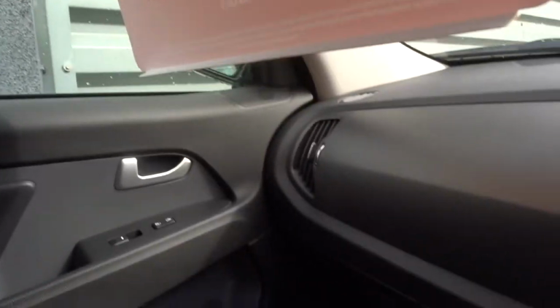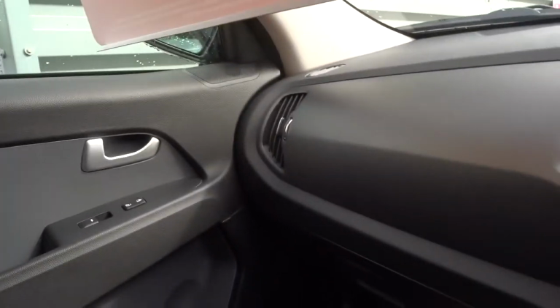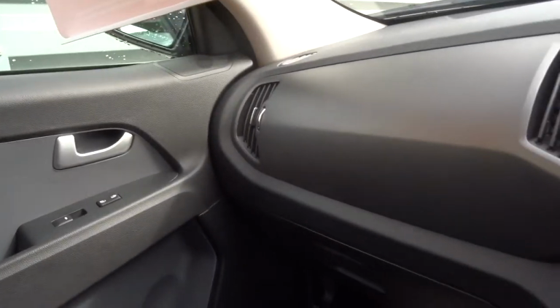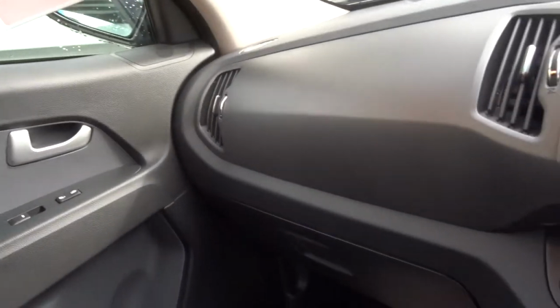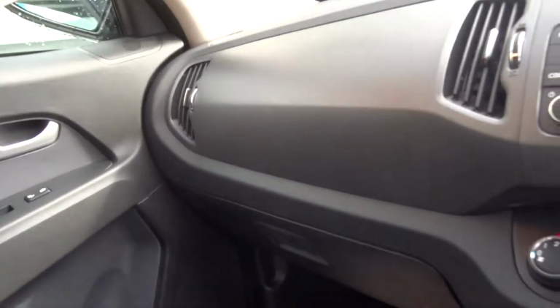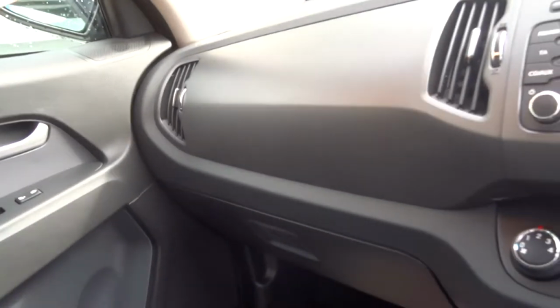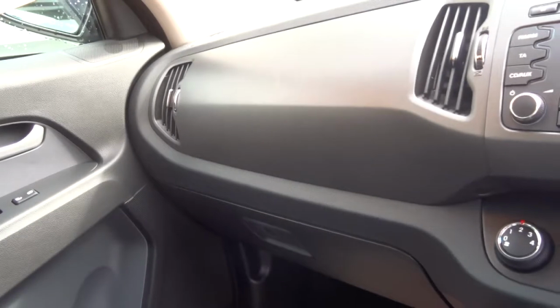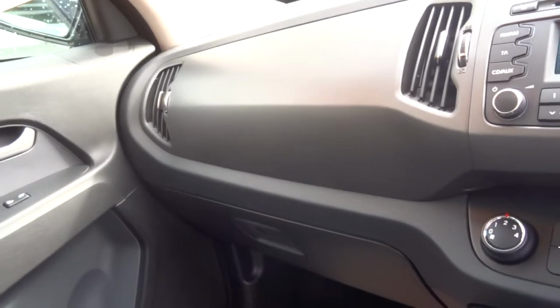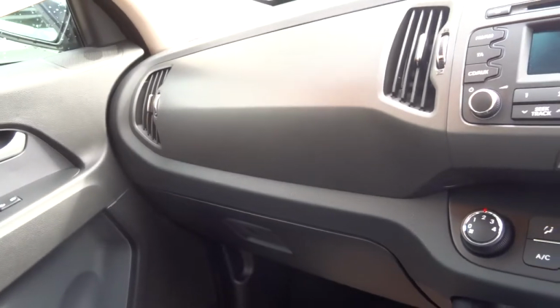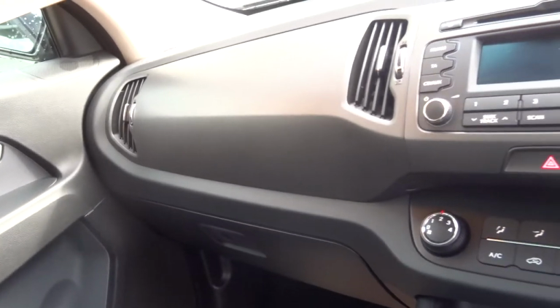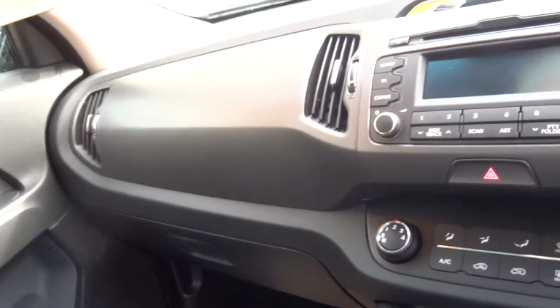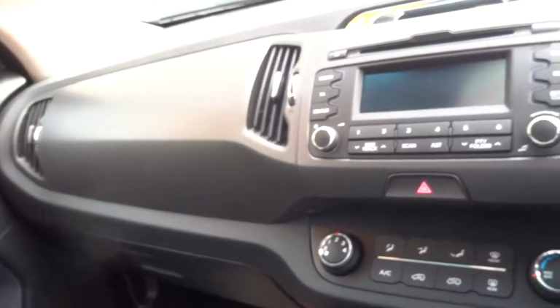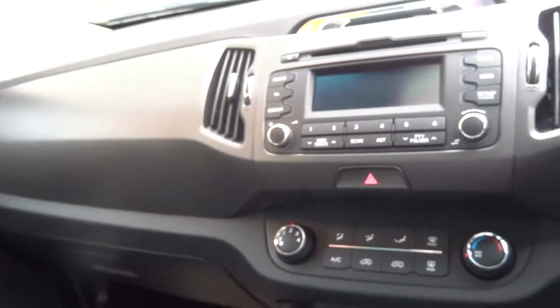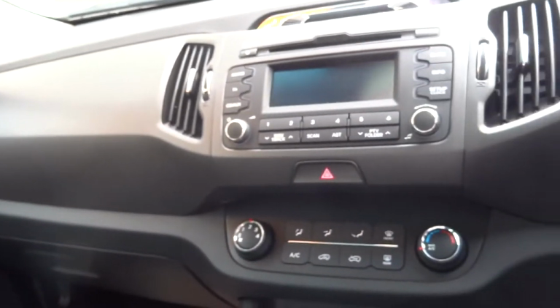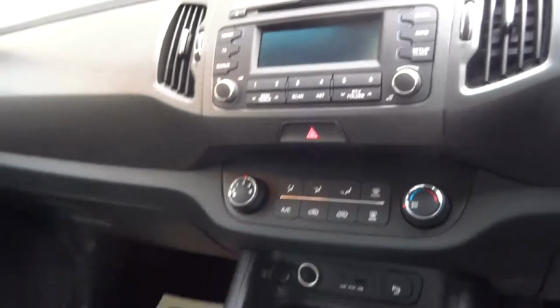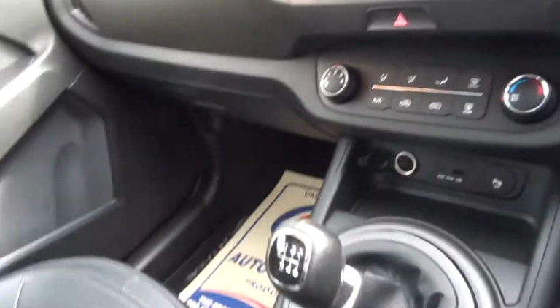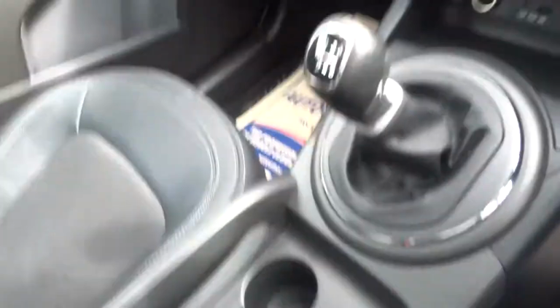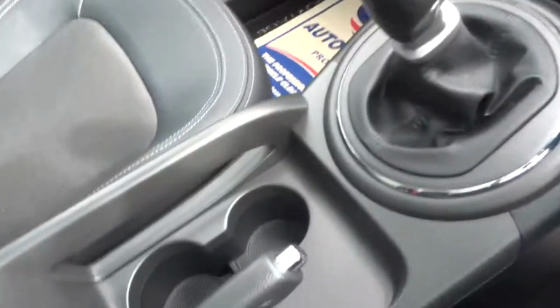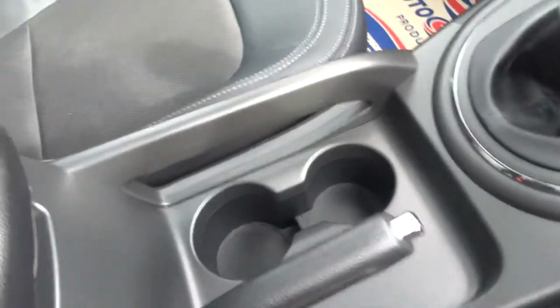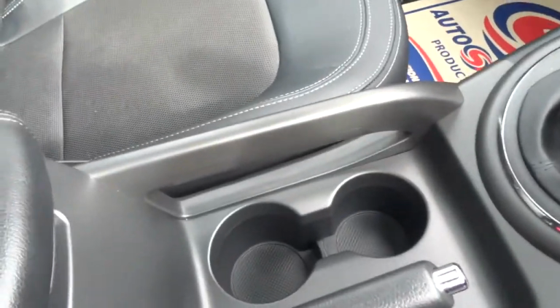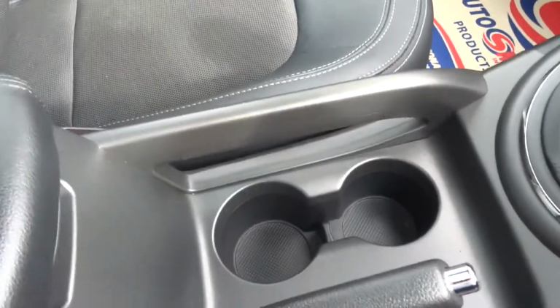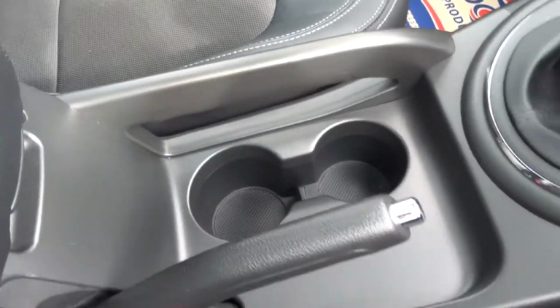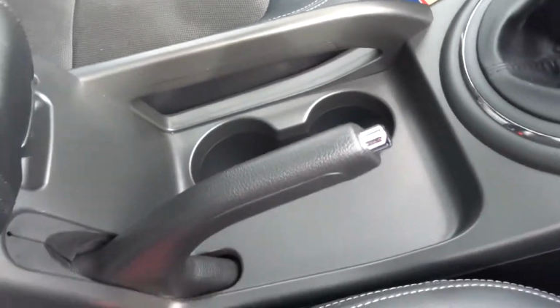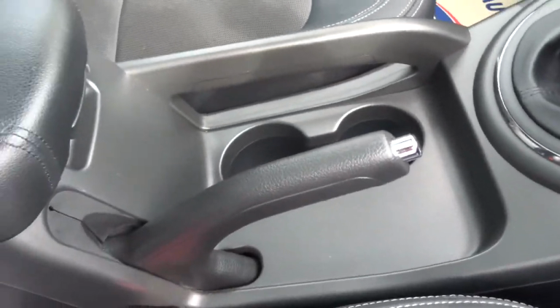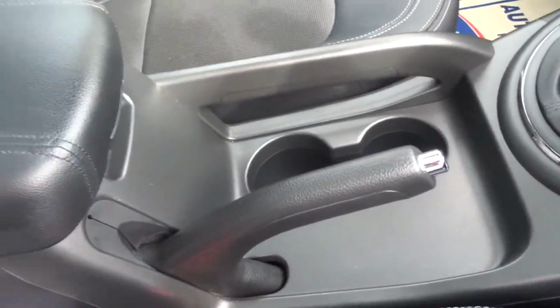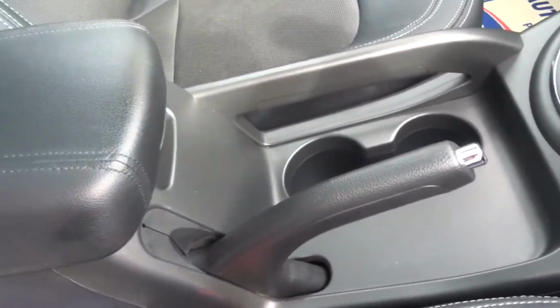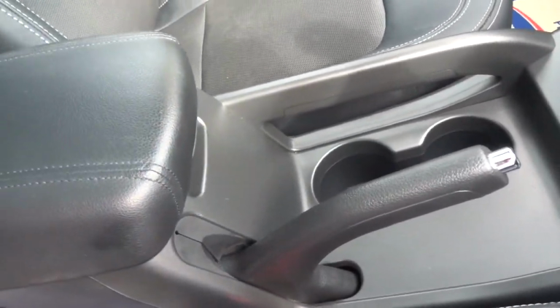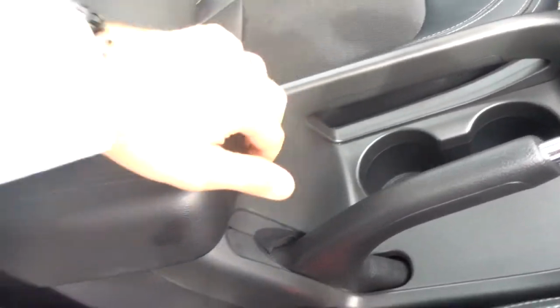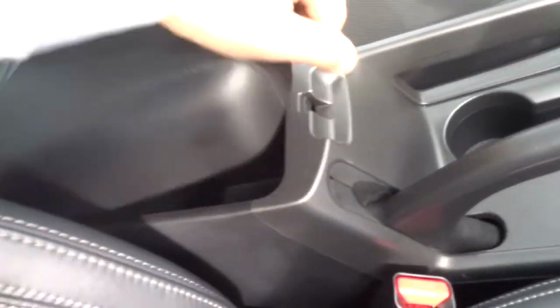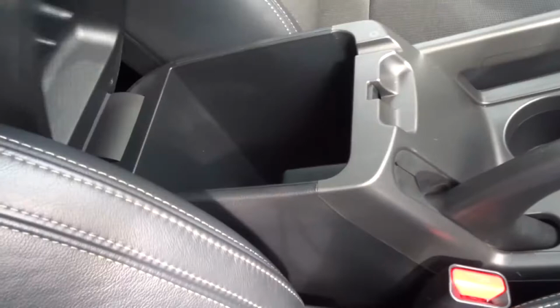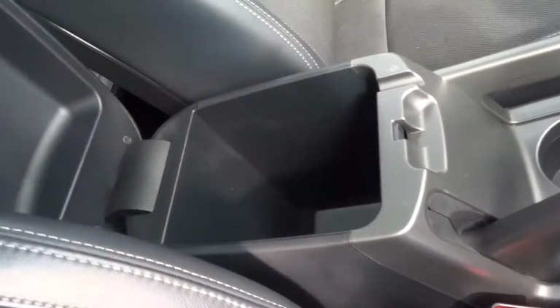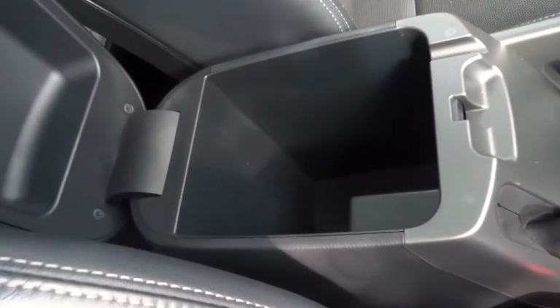It's also got good service history. The spare wheel hasn't even been used. There's centre storage there as well.